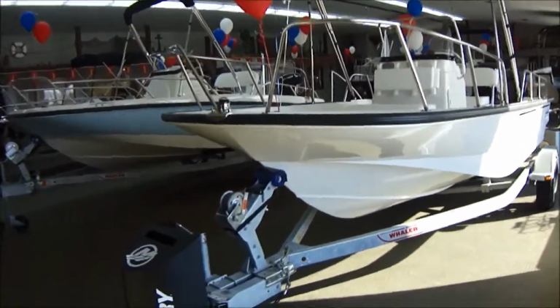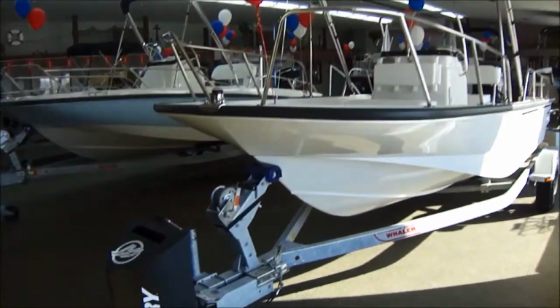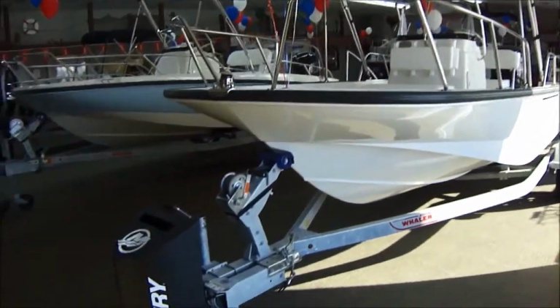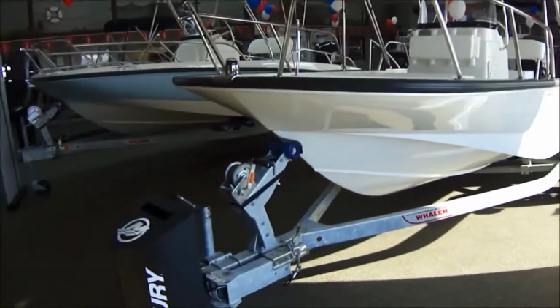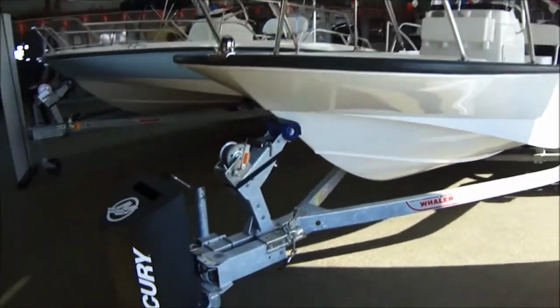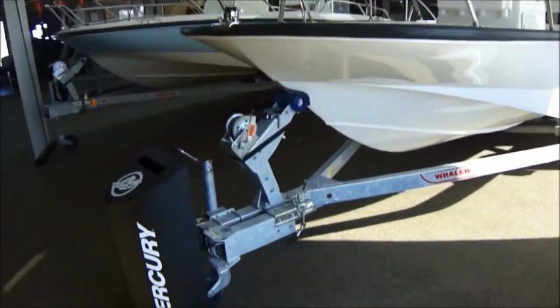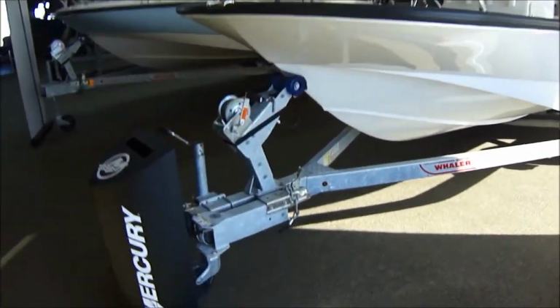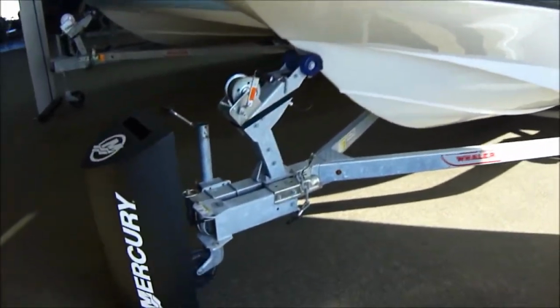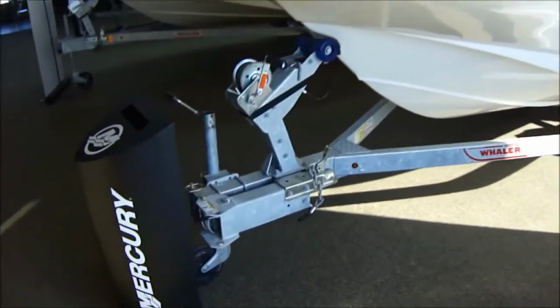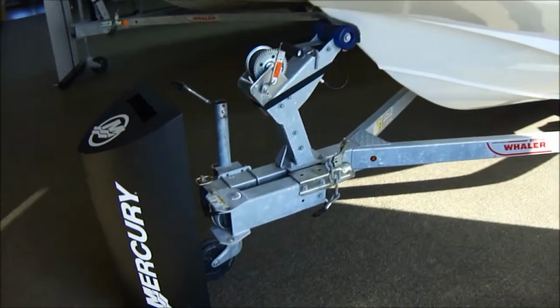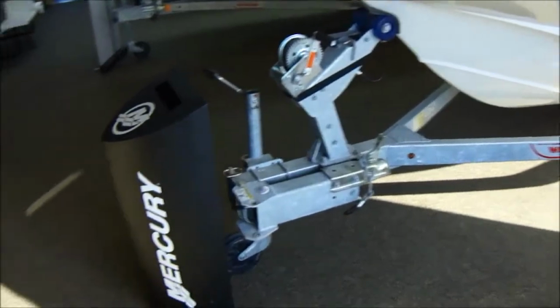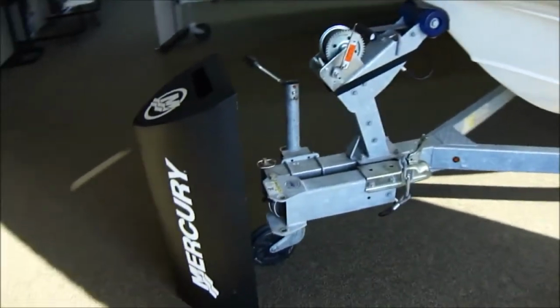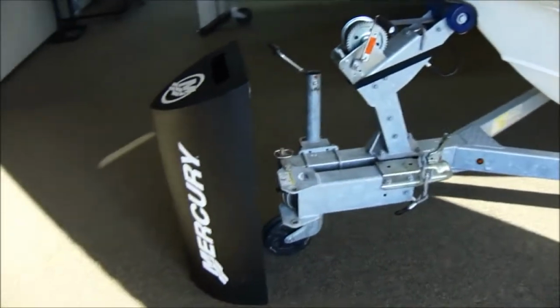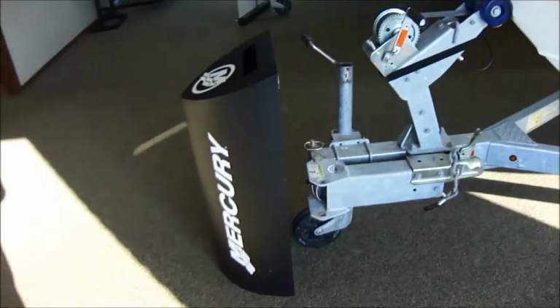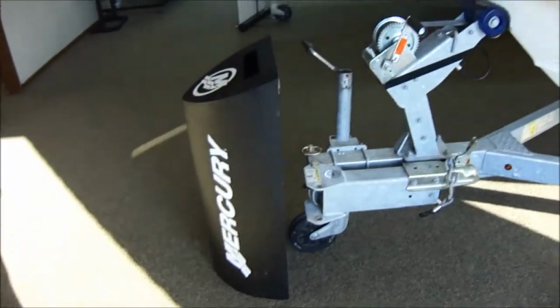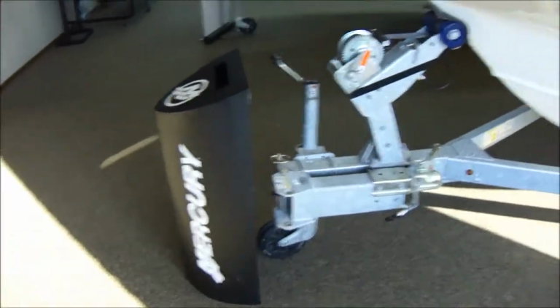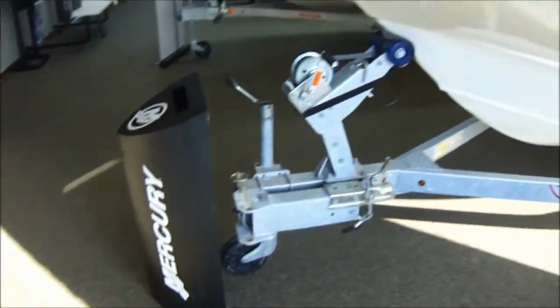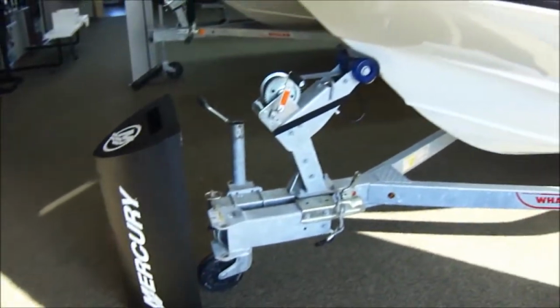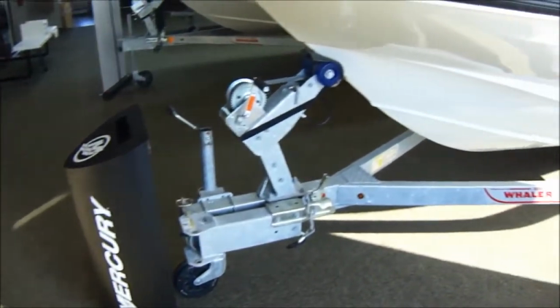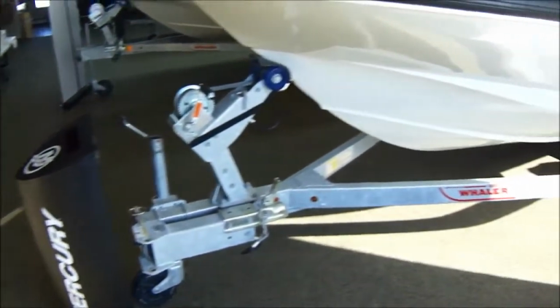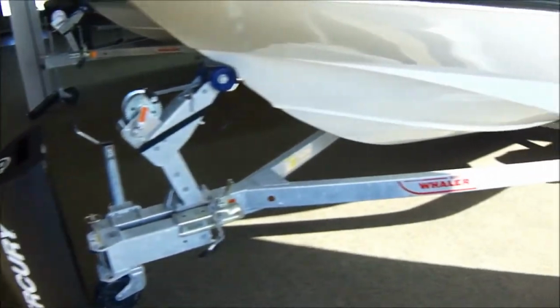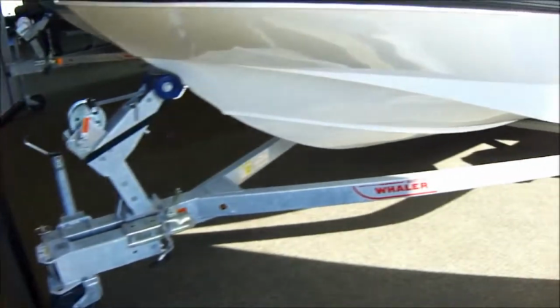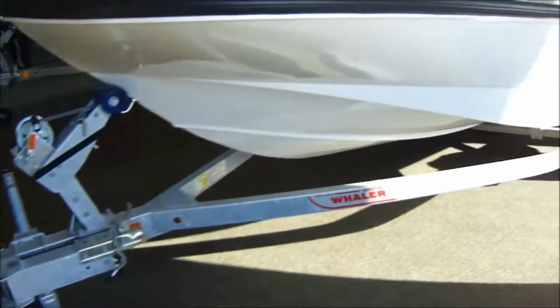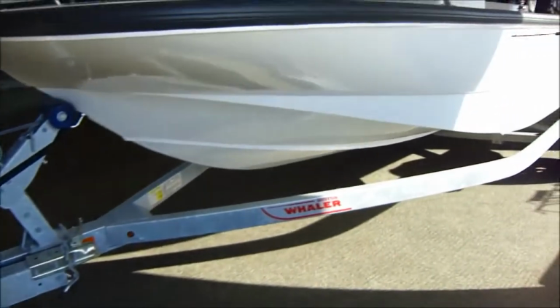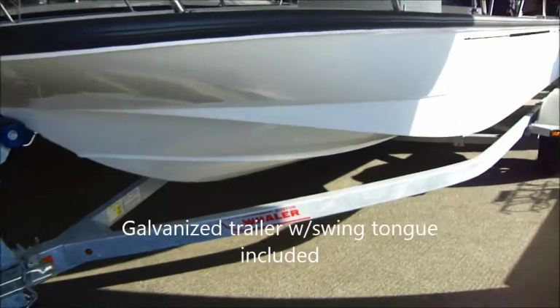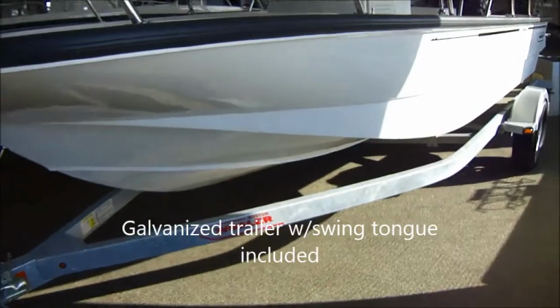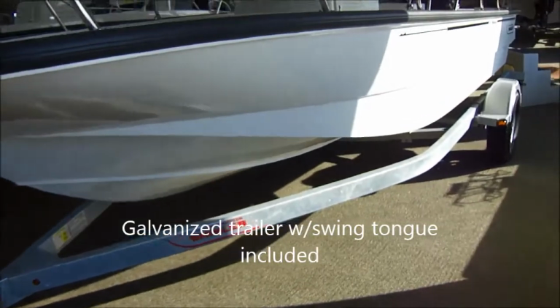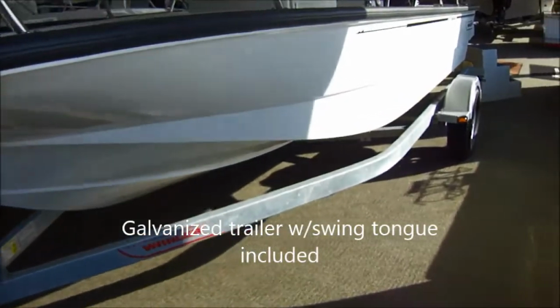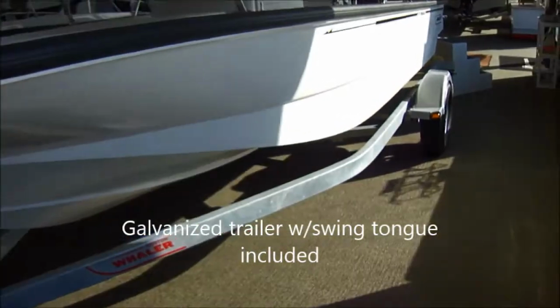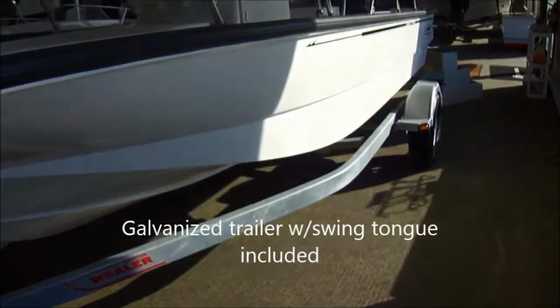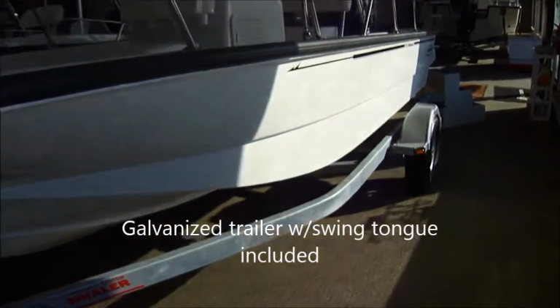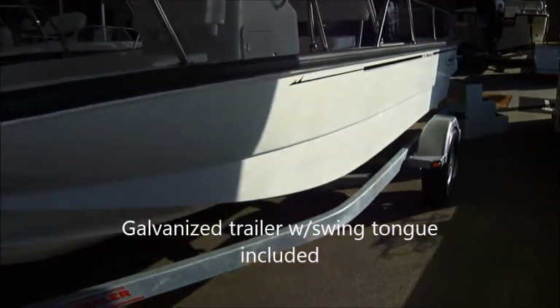We've been building this model forever — they retooled it in 2003 or 2004. This one's sitting on the factory galvanized caravan trailer and does have a swing tongue.